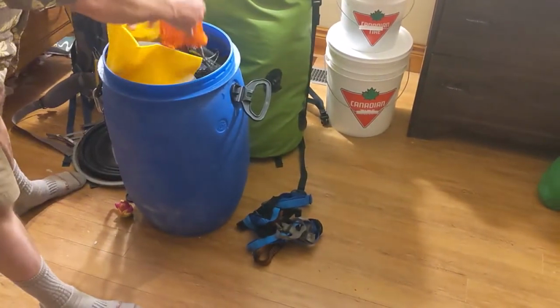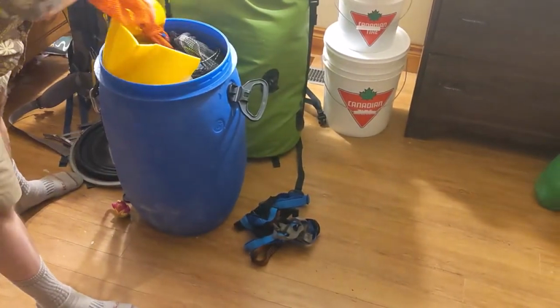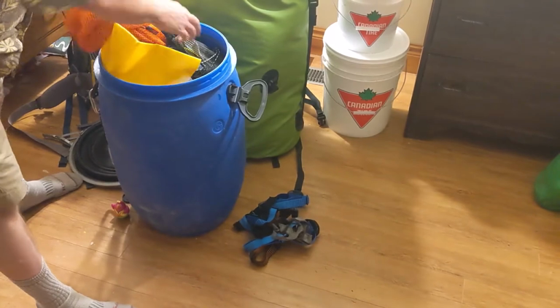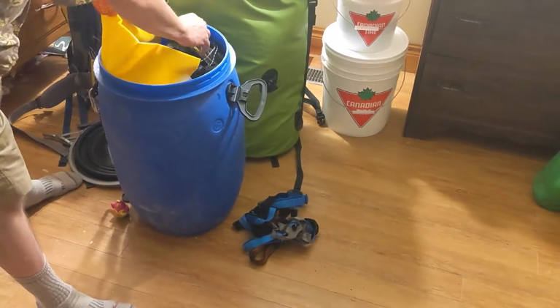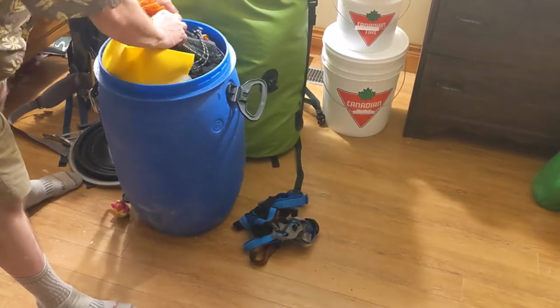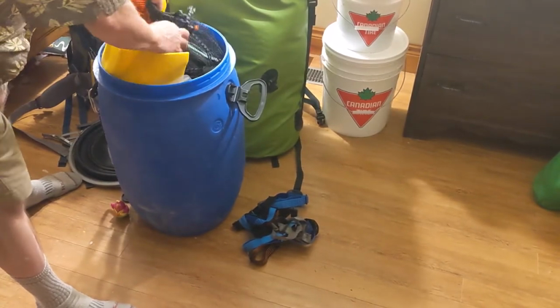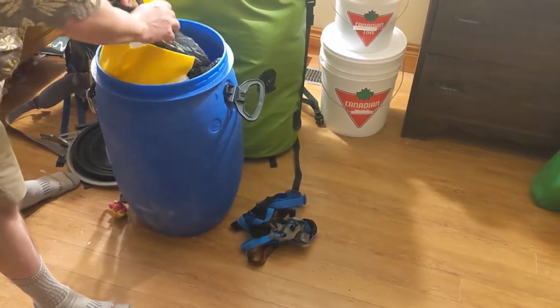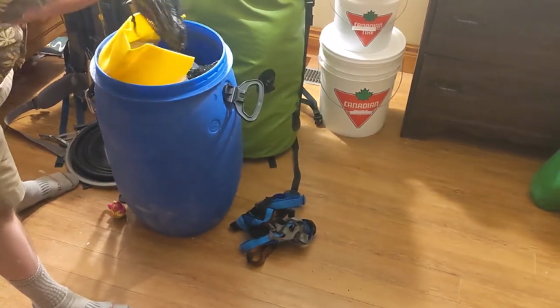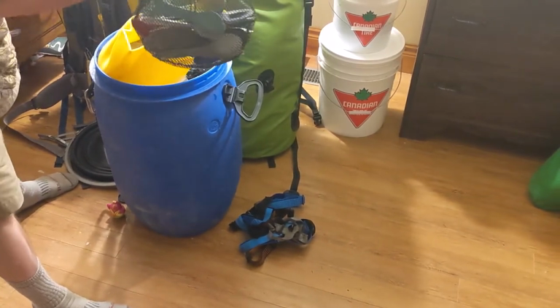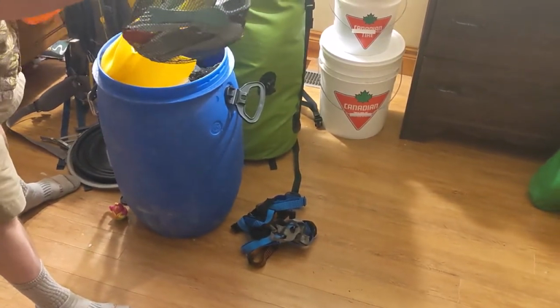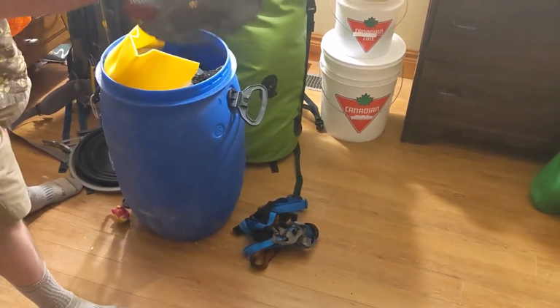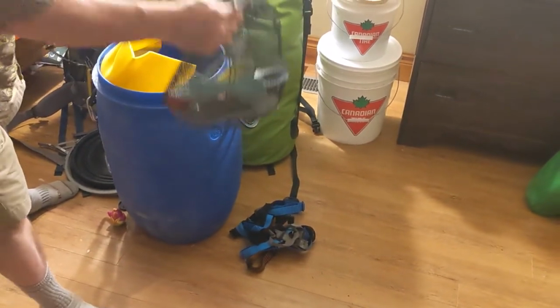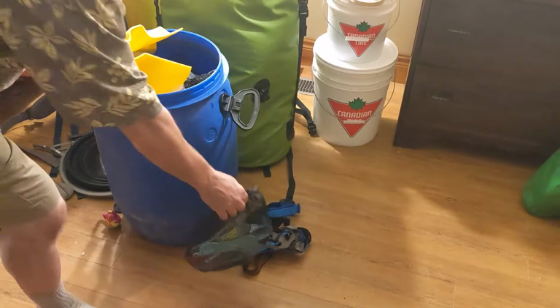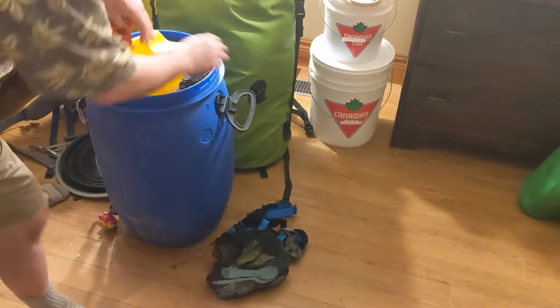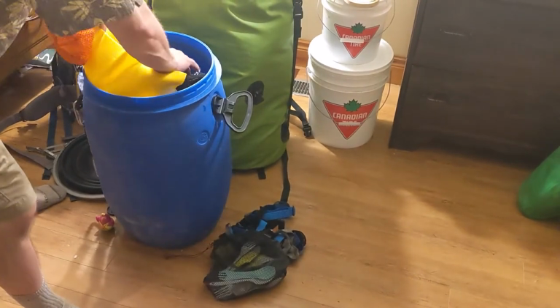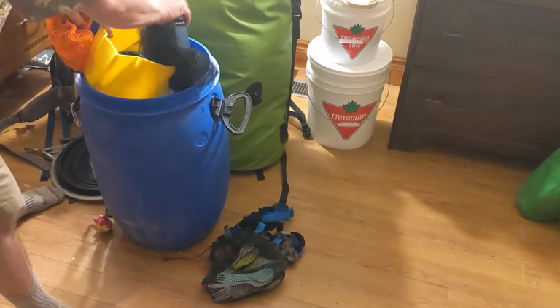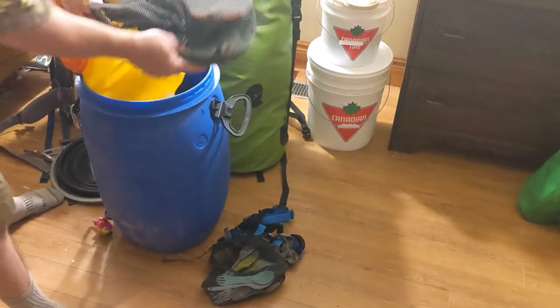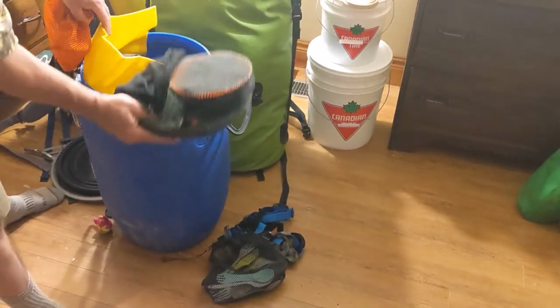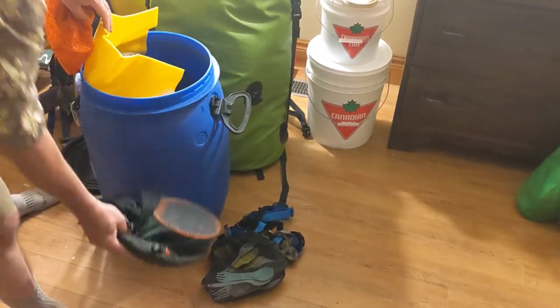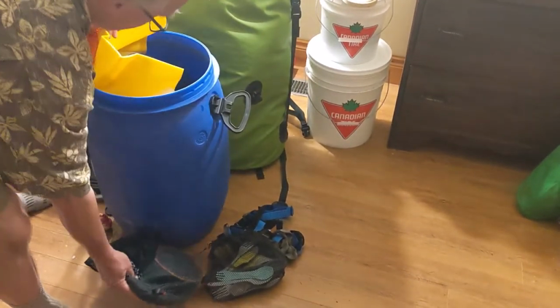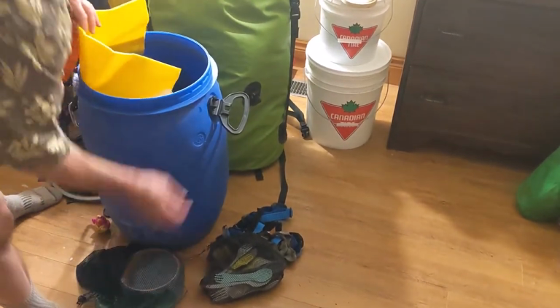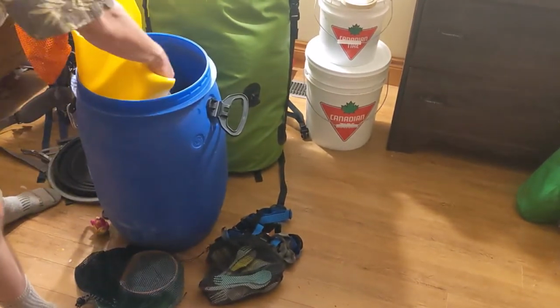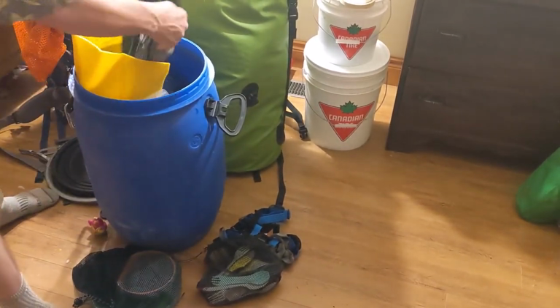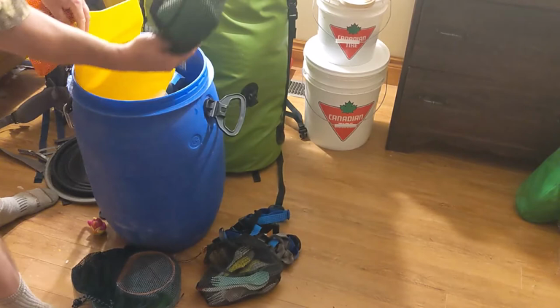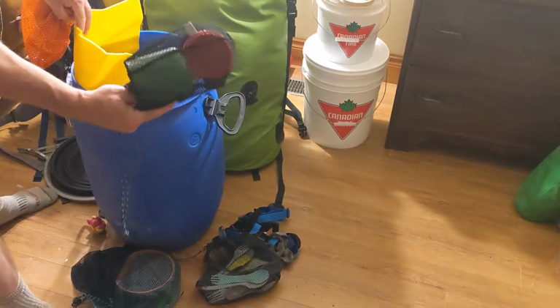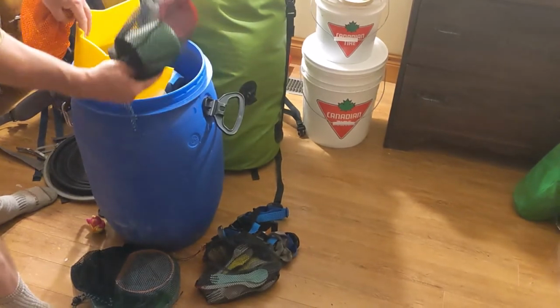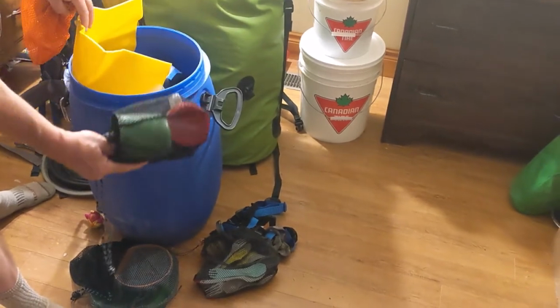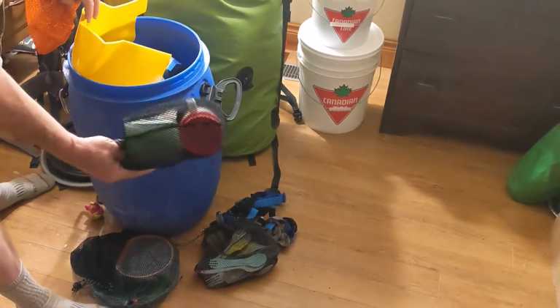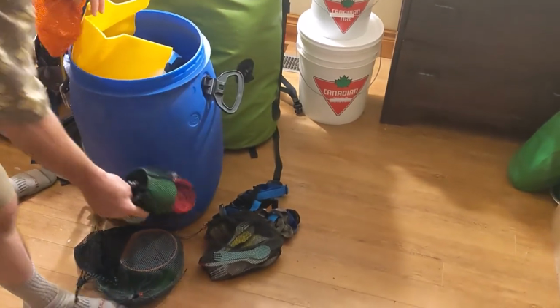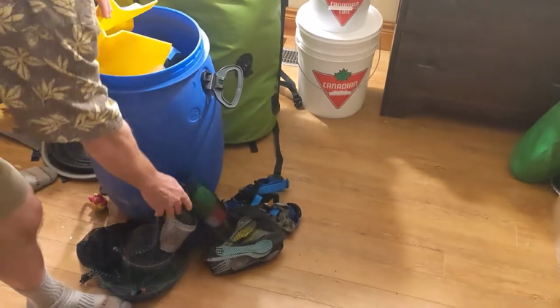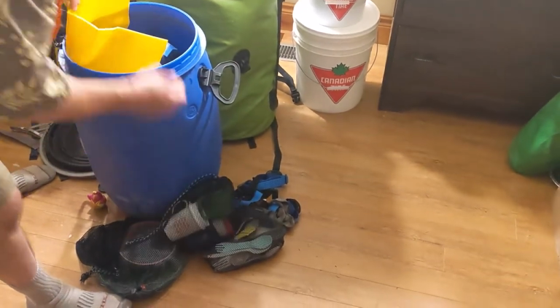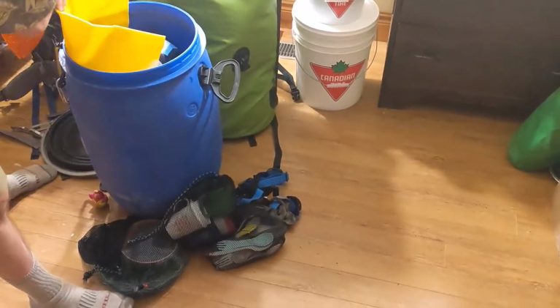Mess kits. I found it was easier to make room if you have all the cutlery in one bag, bowls and plates in another bag, and the cups — they don't fit very well in there, but they fit all good.